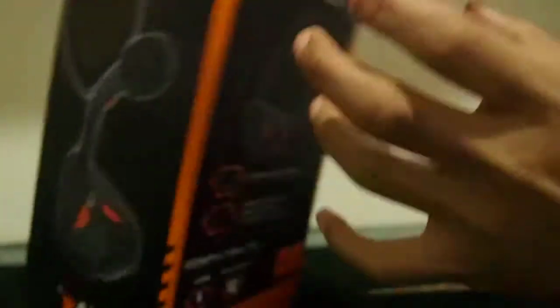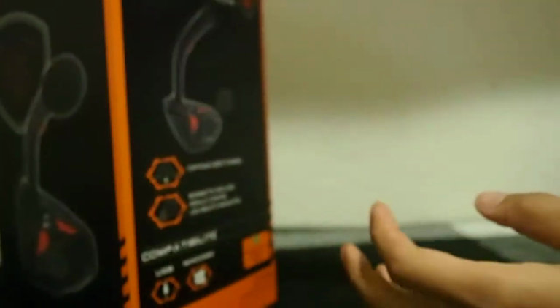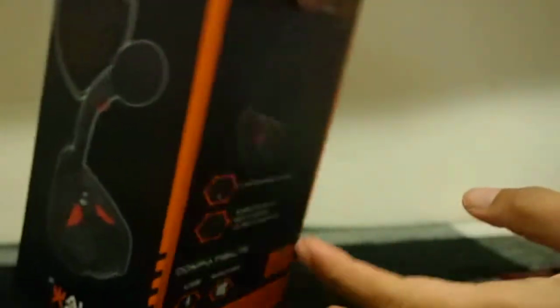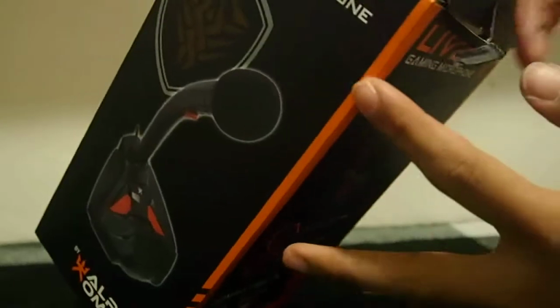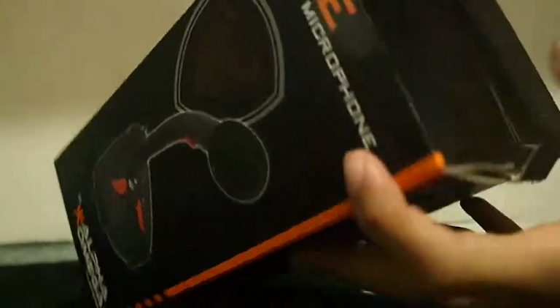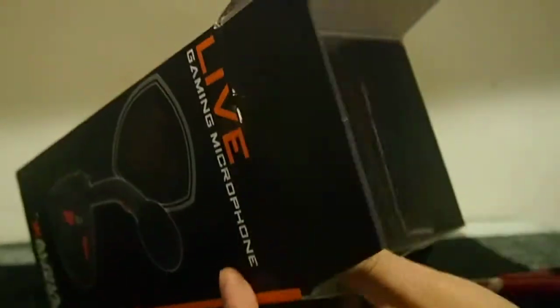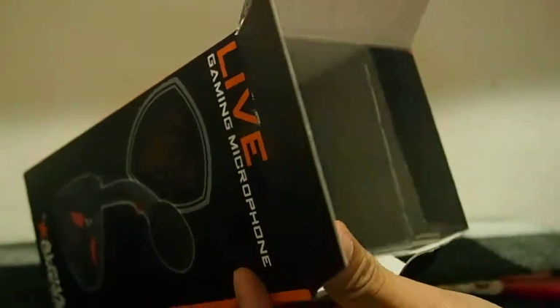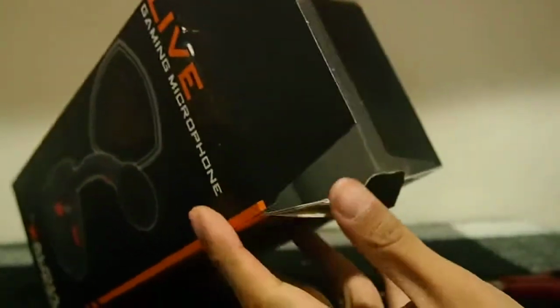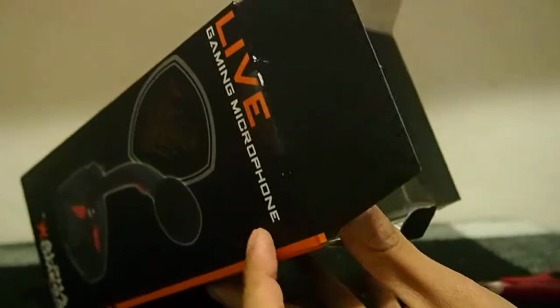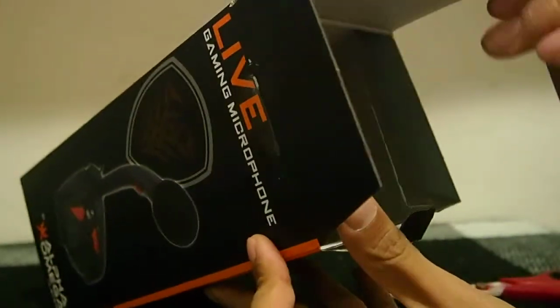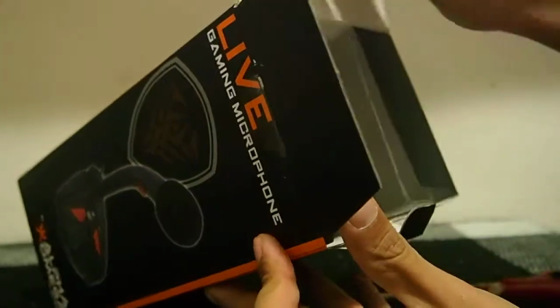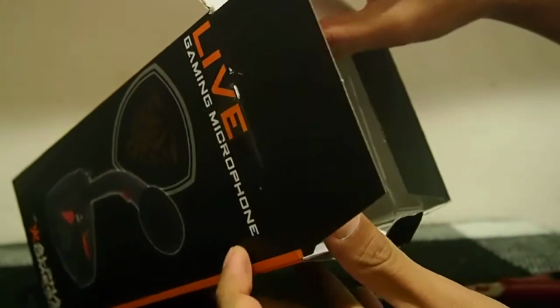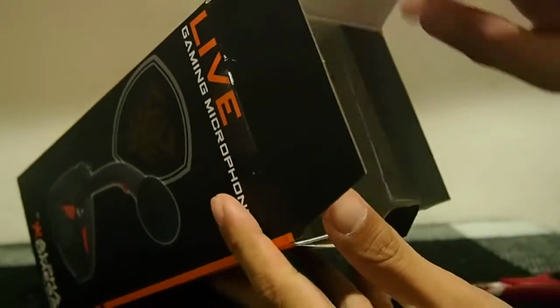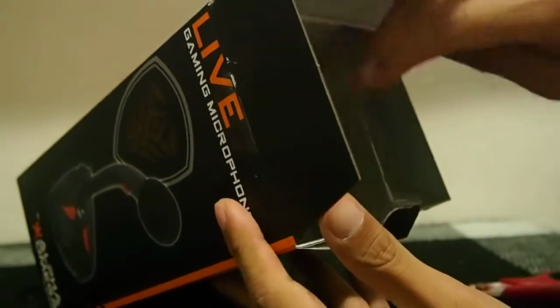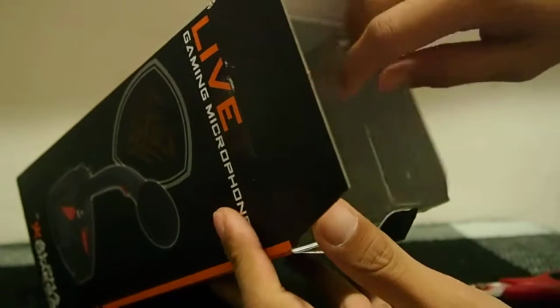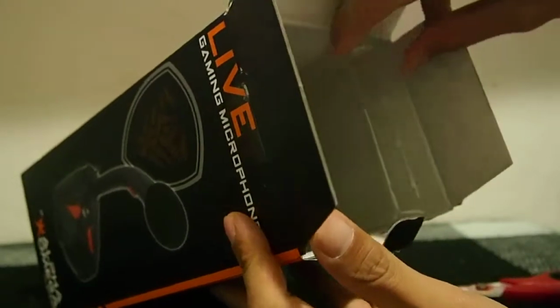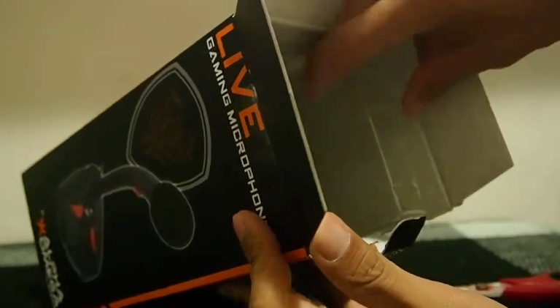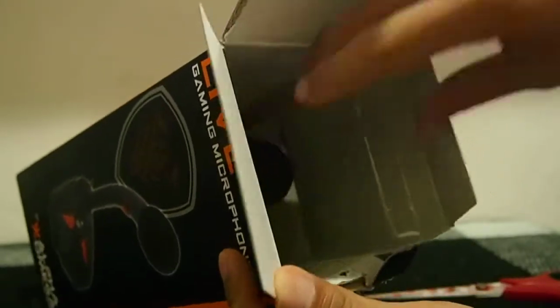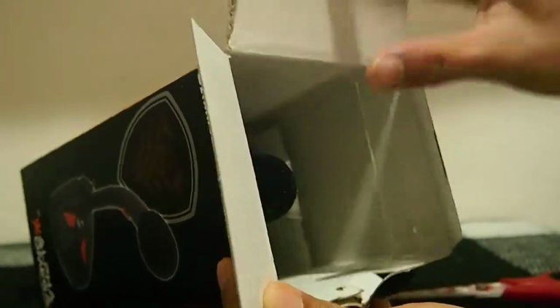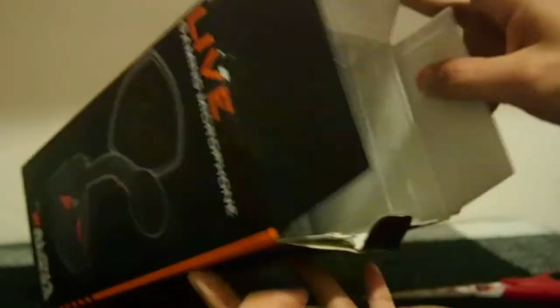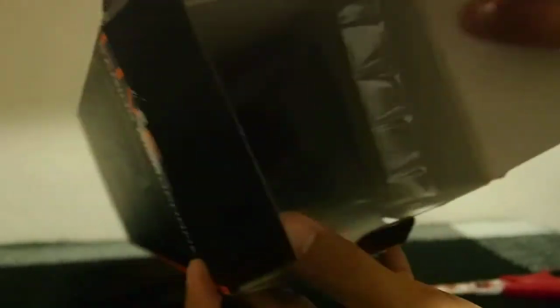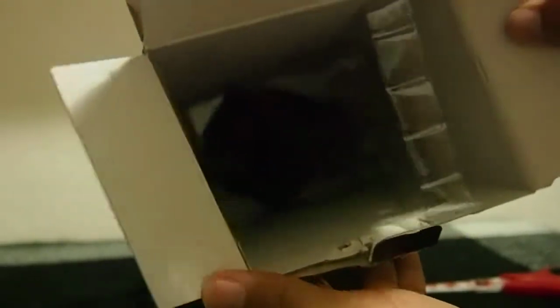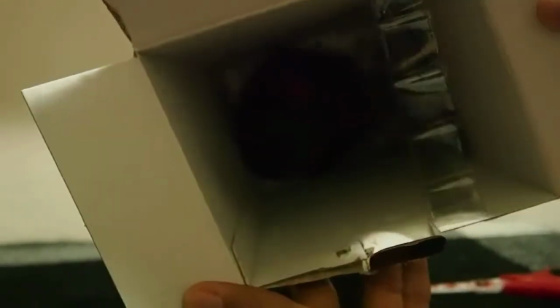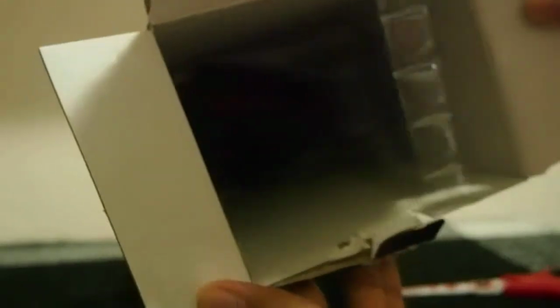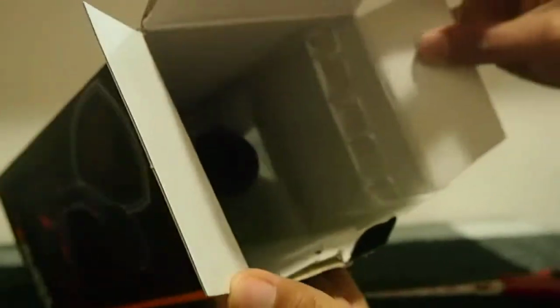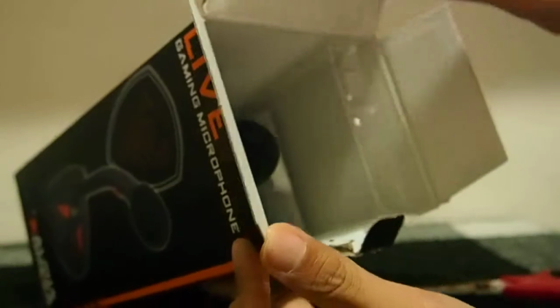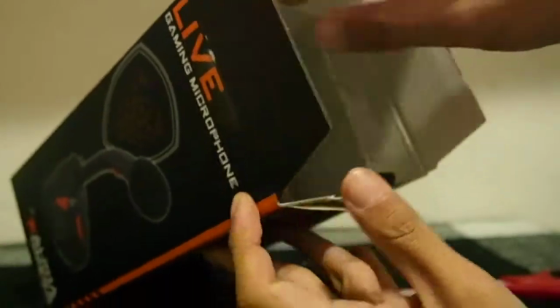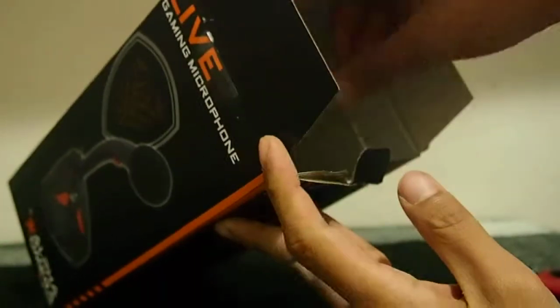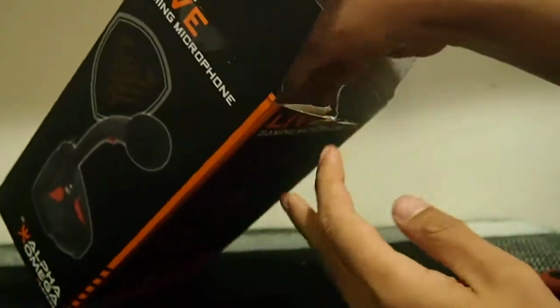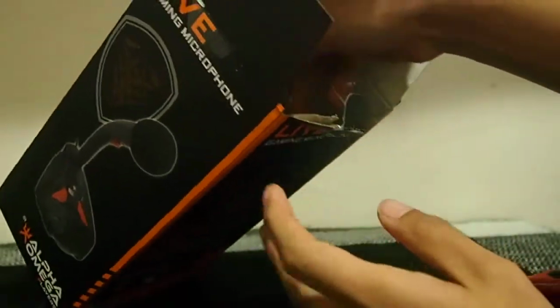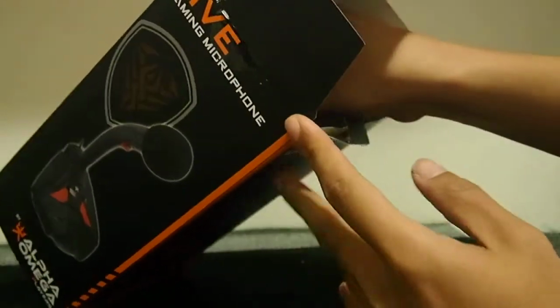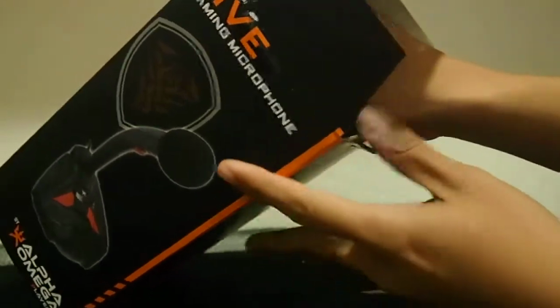Honestly, I didn't read any reviews about this. I just tried to go in the store, look for whatever they have available, and that's it. This is the only thing they actually had.